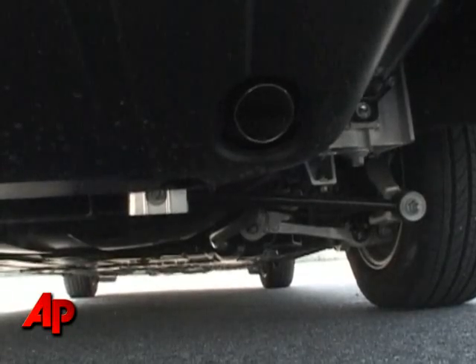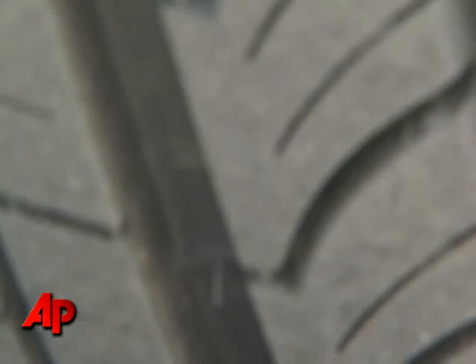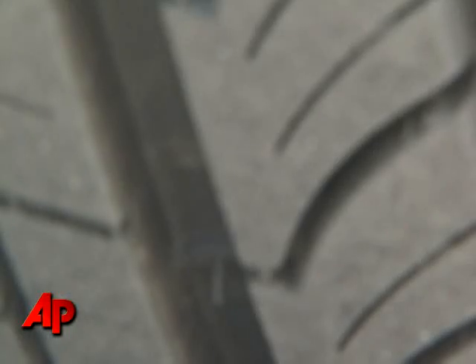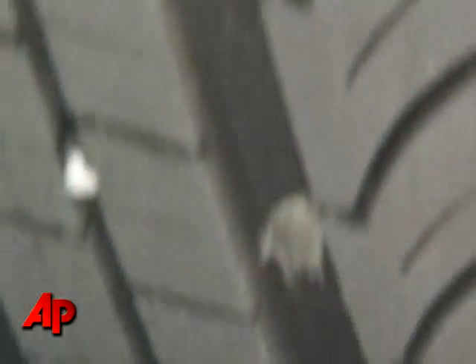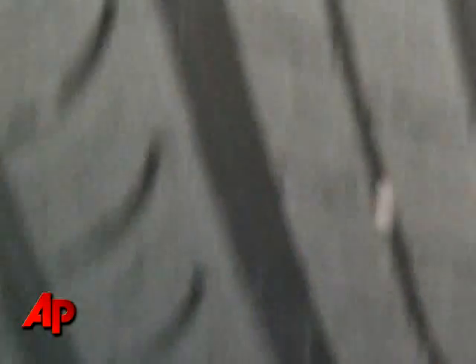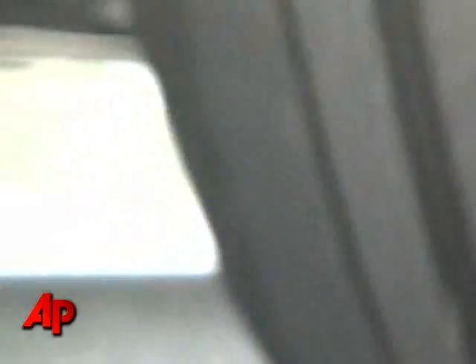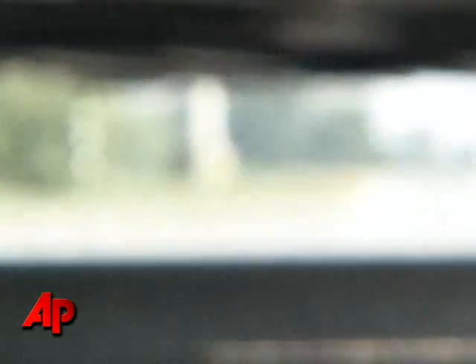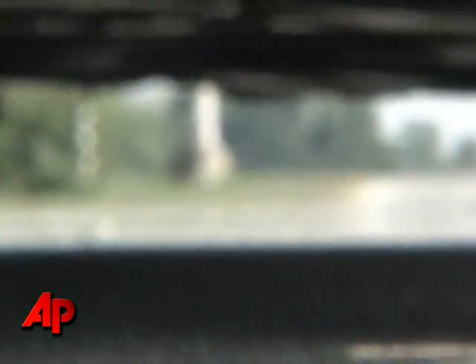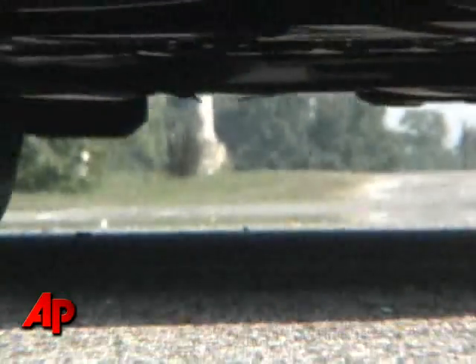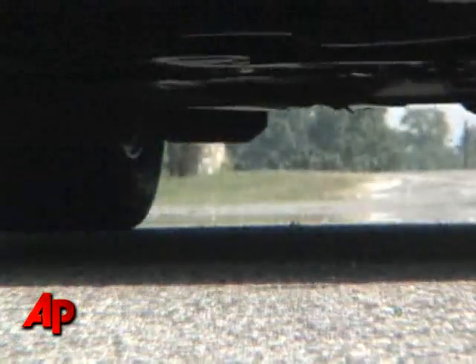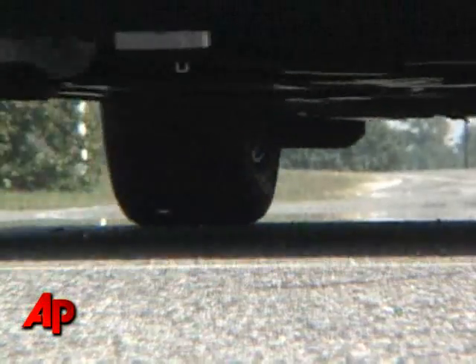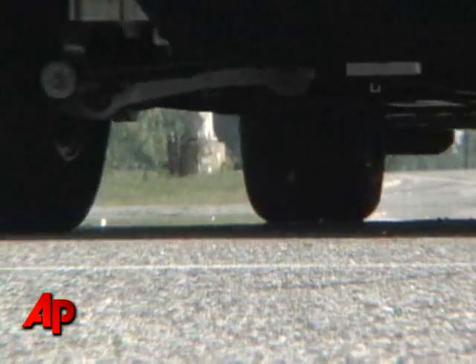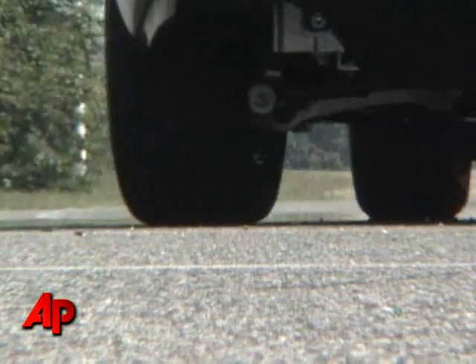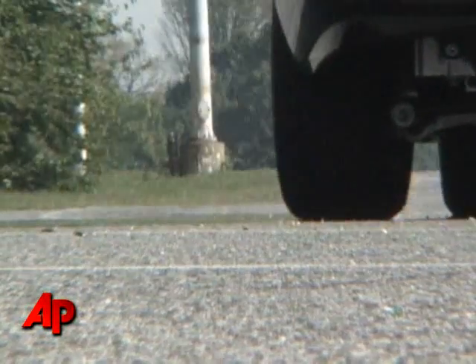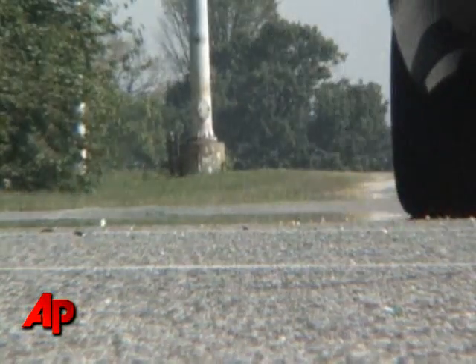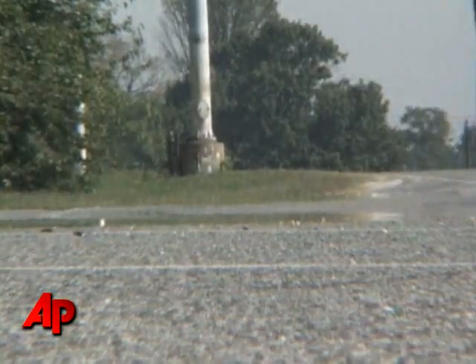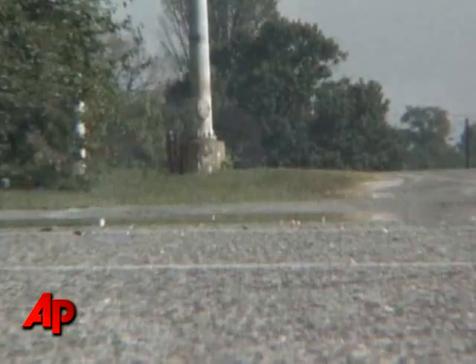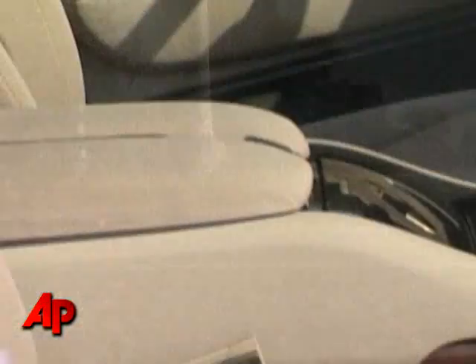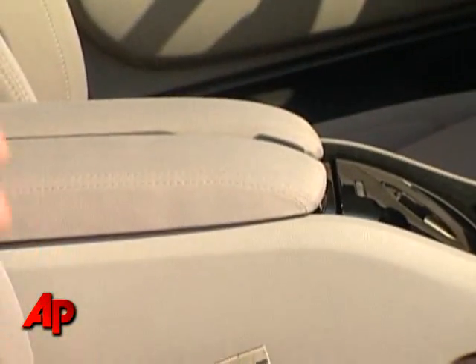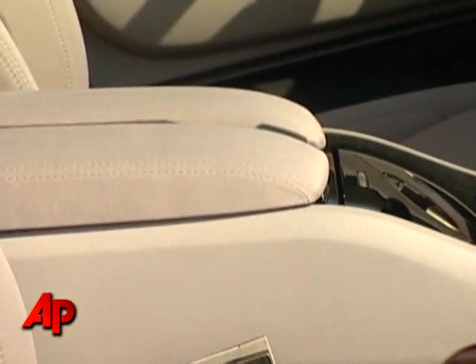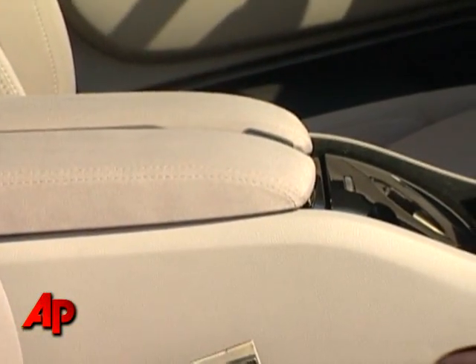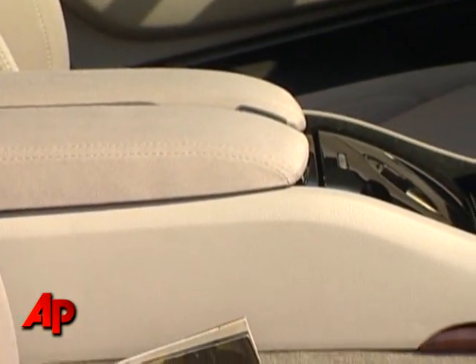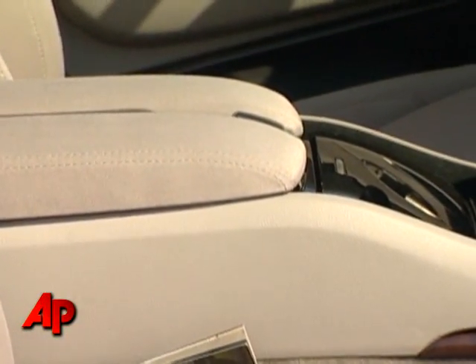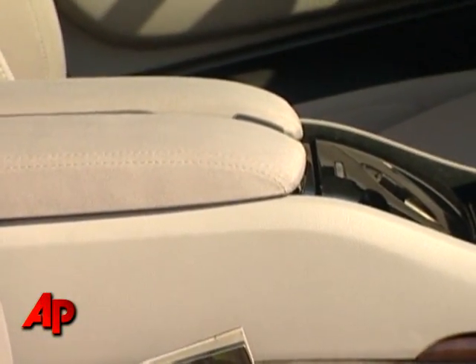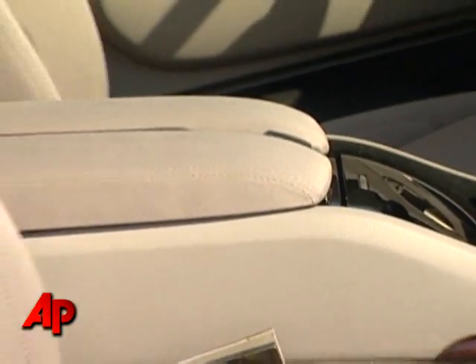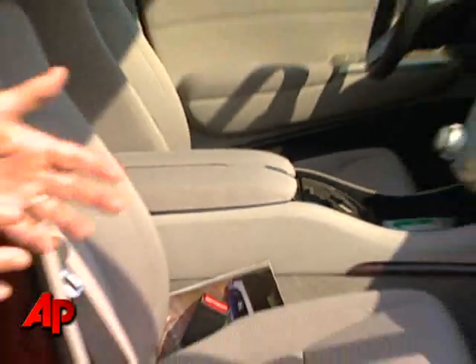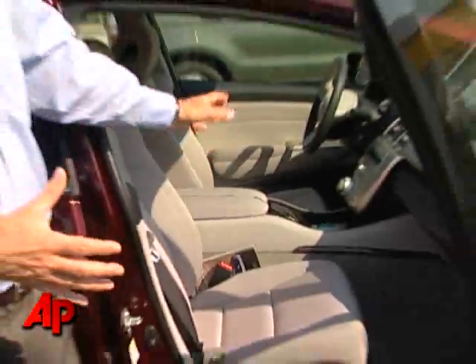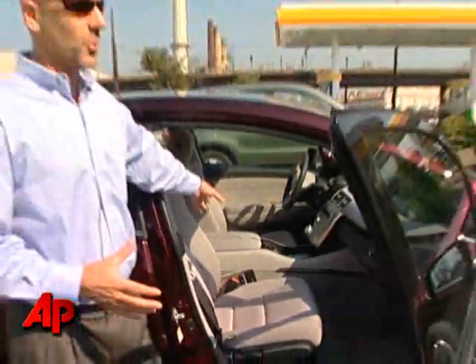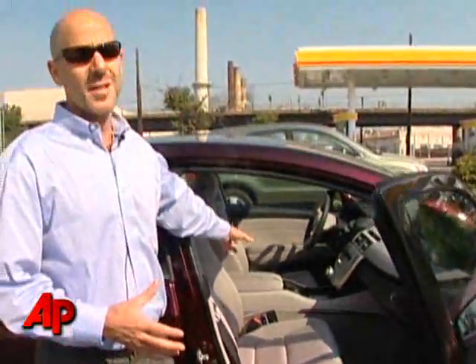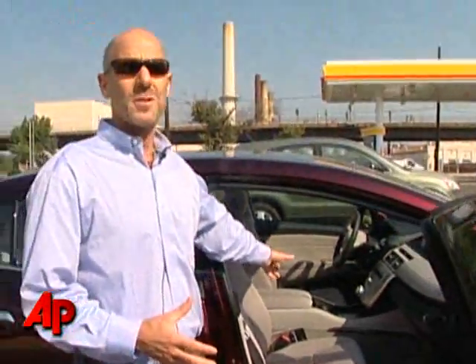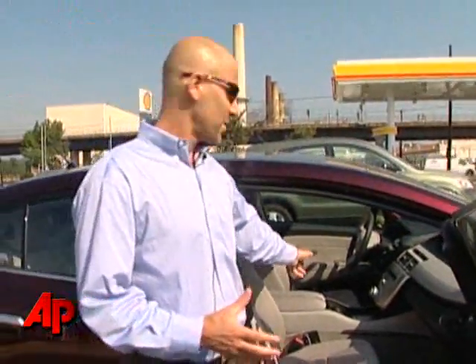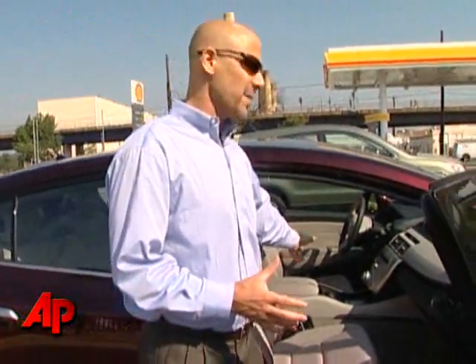The FCX Clarity is also a leap forward in practical design. Previous Honda fuel cell vehicles are small and workmanlike. Previously we had a 400-pound stack, which has now decreased 60% in size.